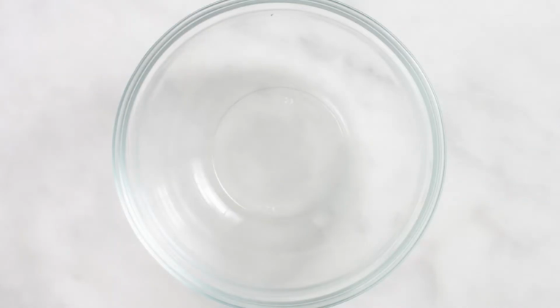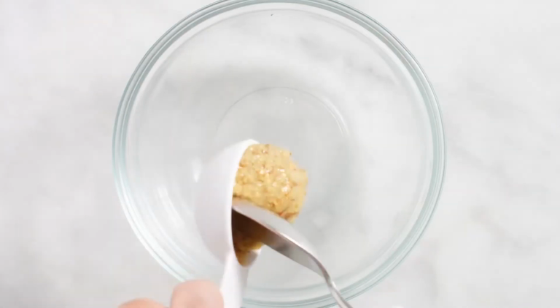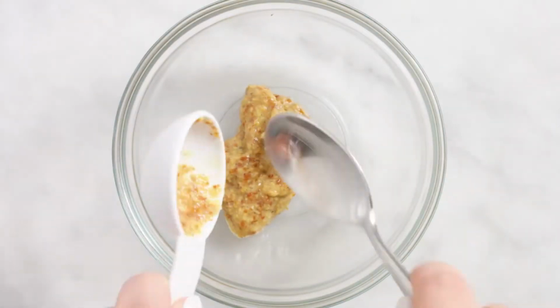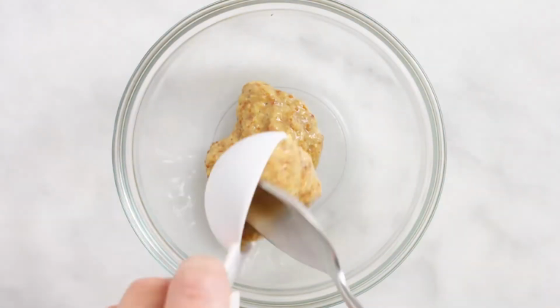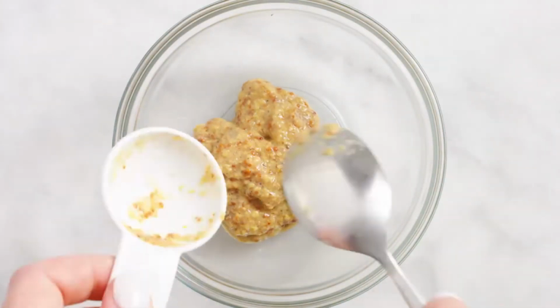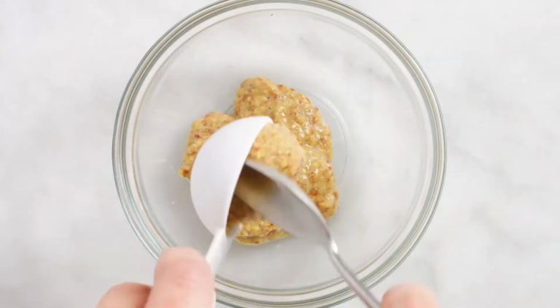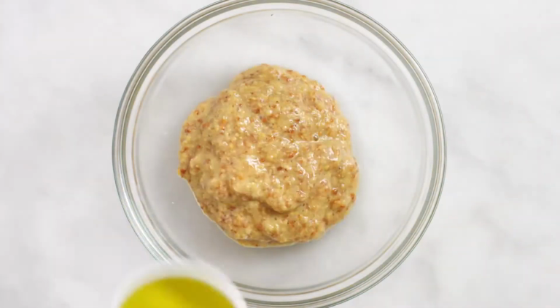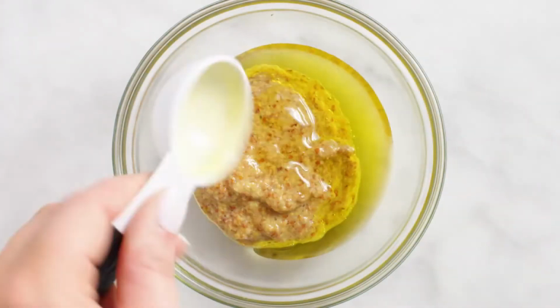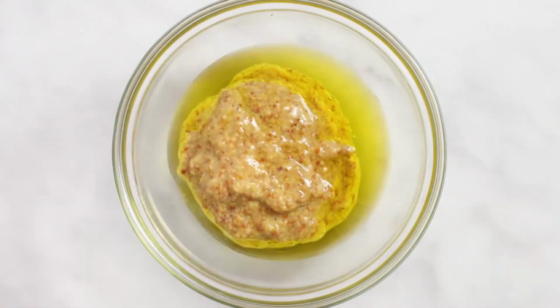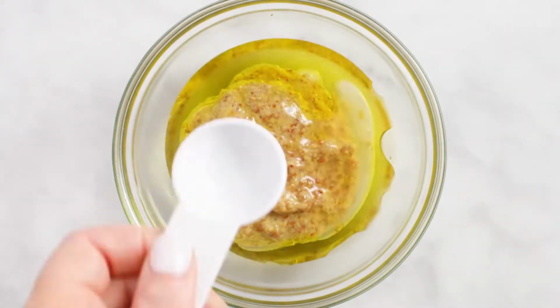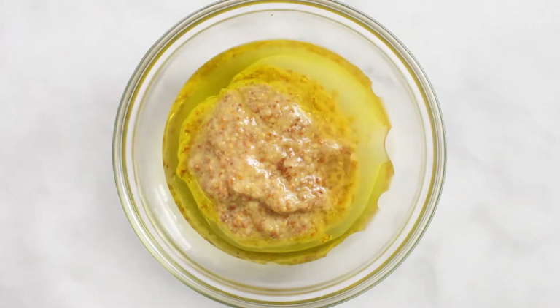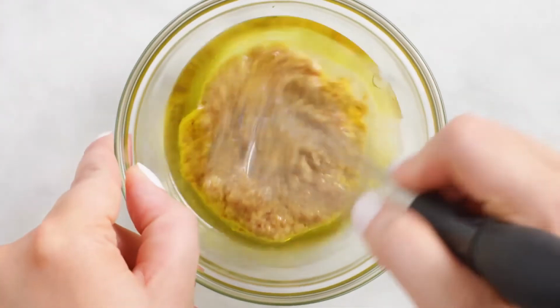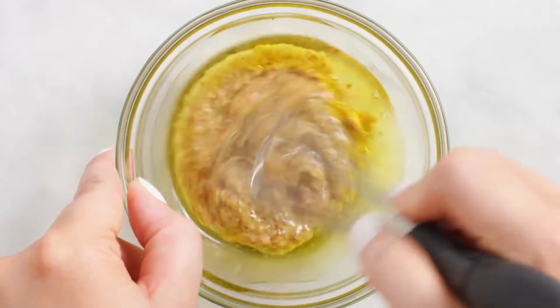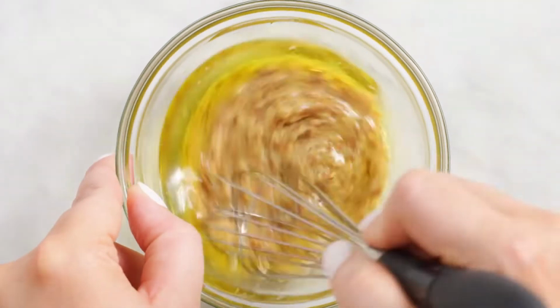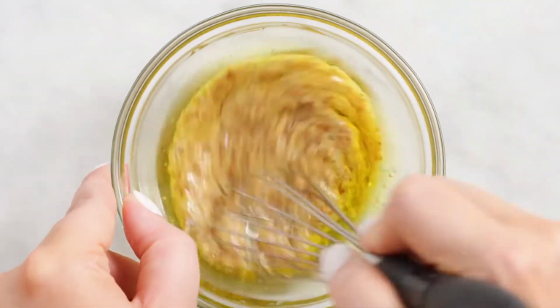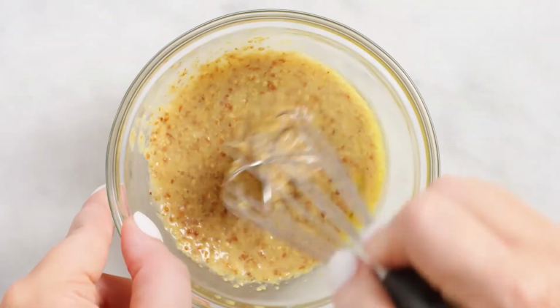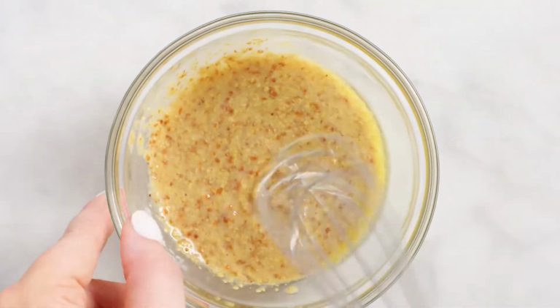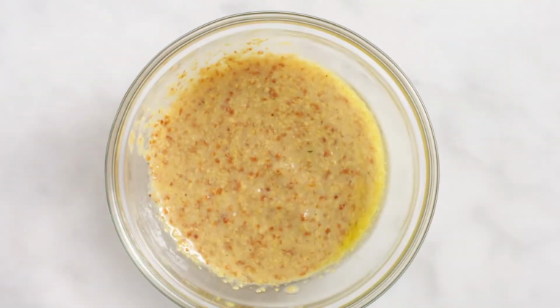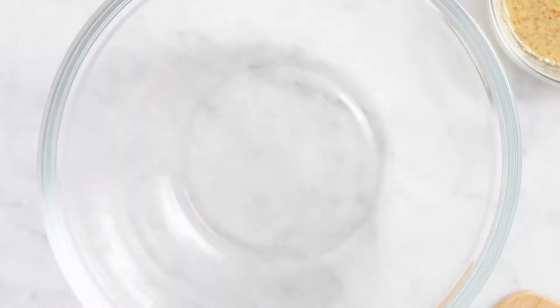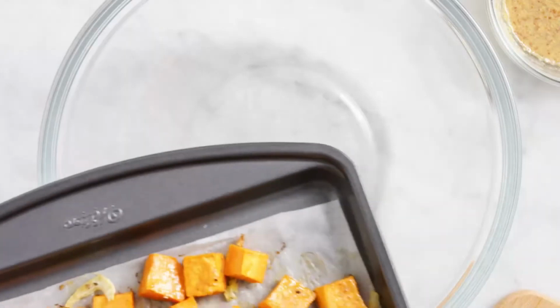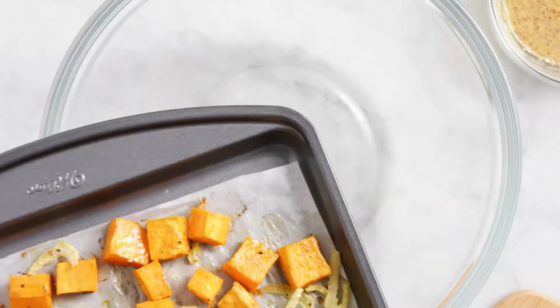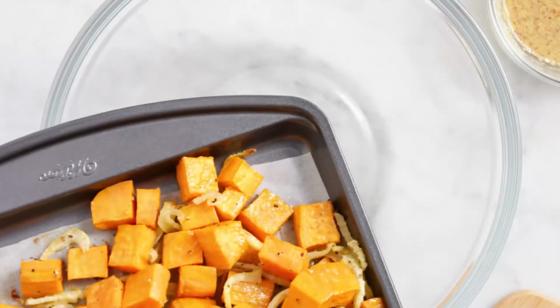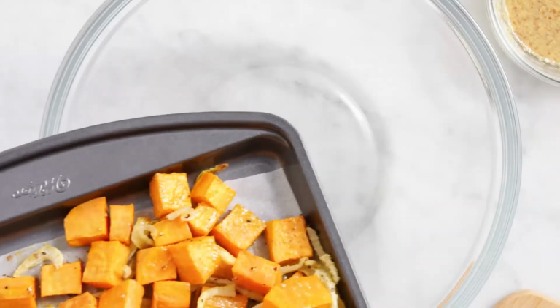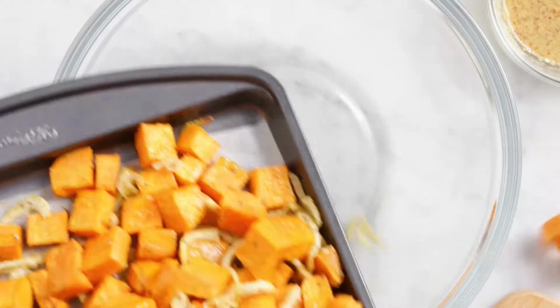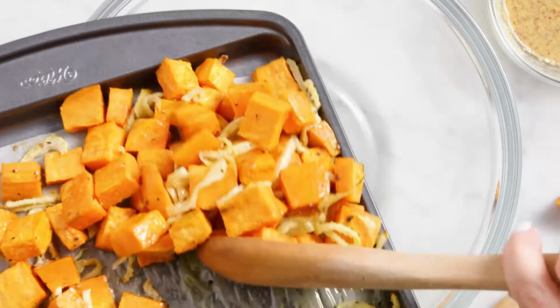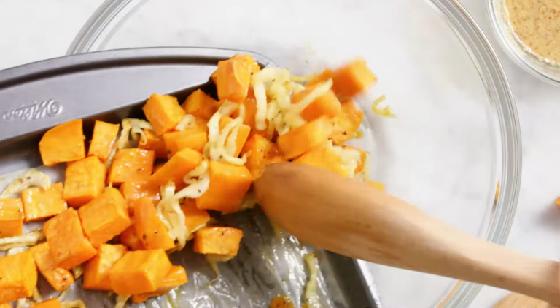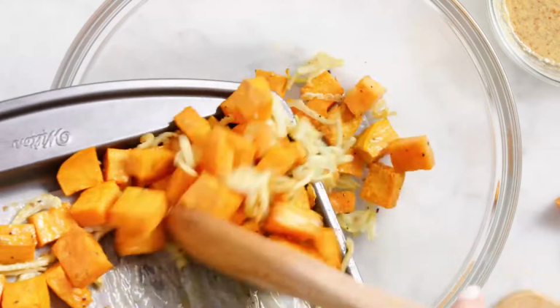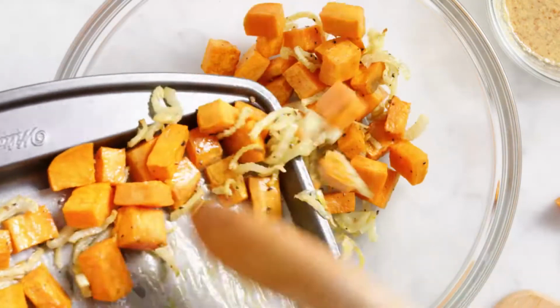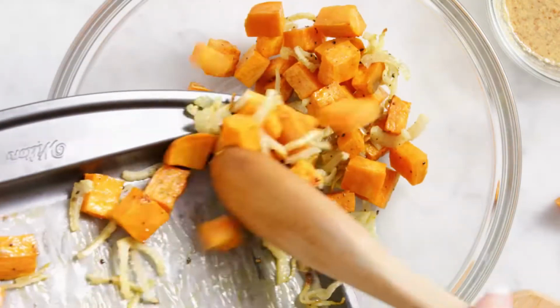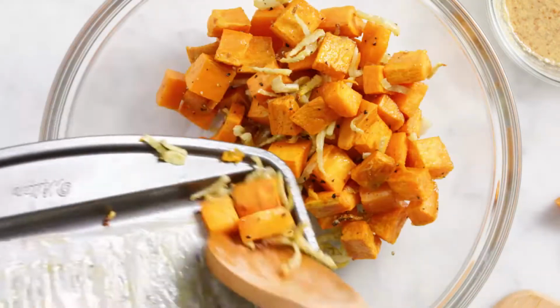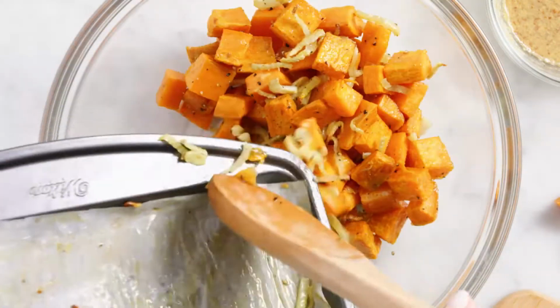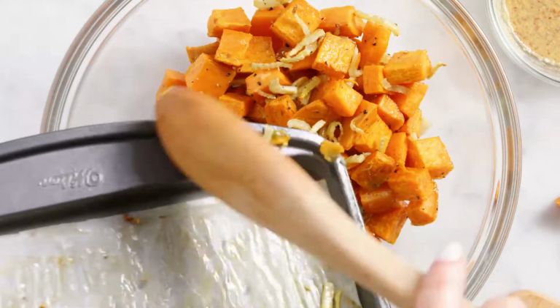The vinaigrette for this is super simple. Whisk together honey Dijon mustard with olive oil and apple cider vinegar. When your sweet potato mixture is cooled a bit, add in a sliced shallot.